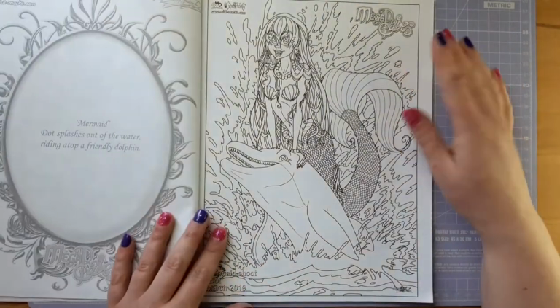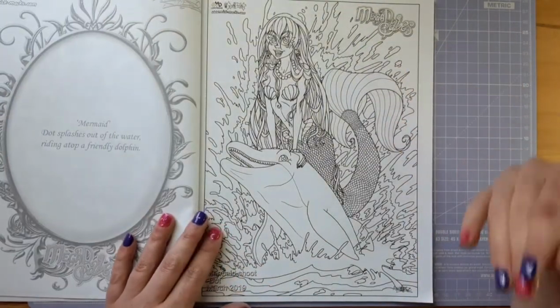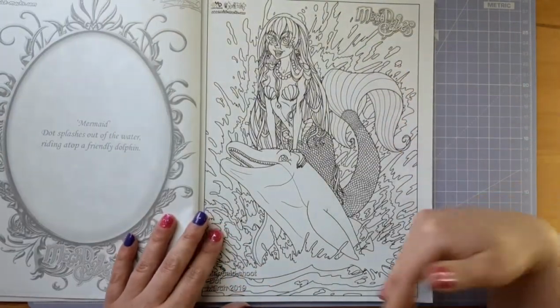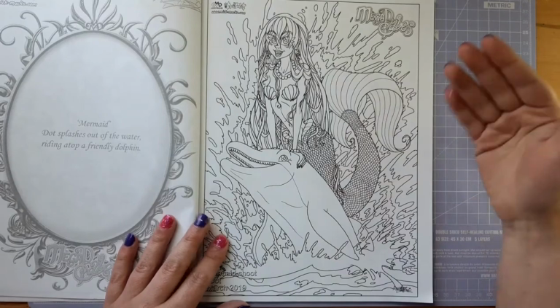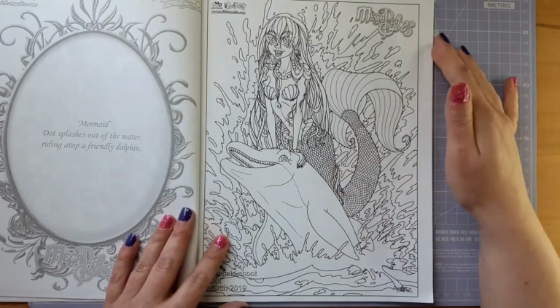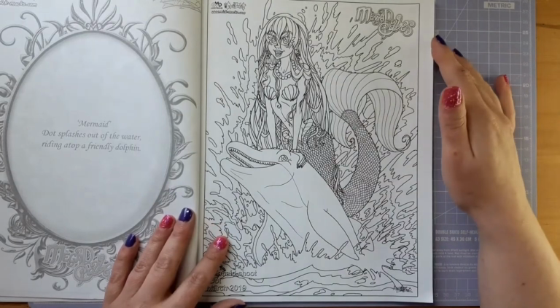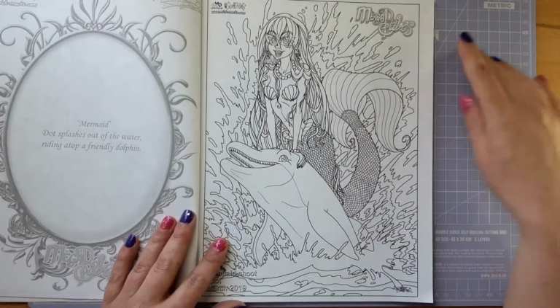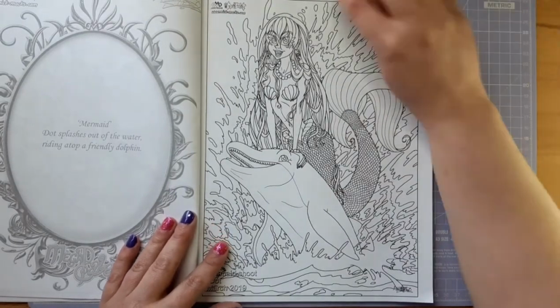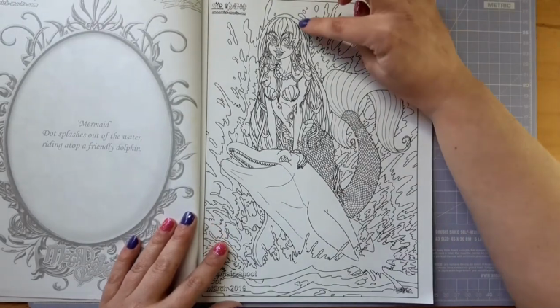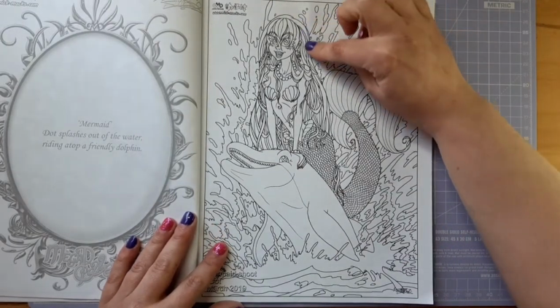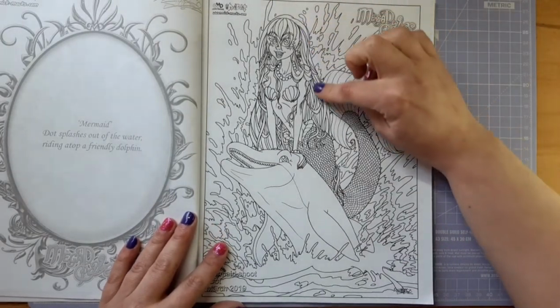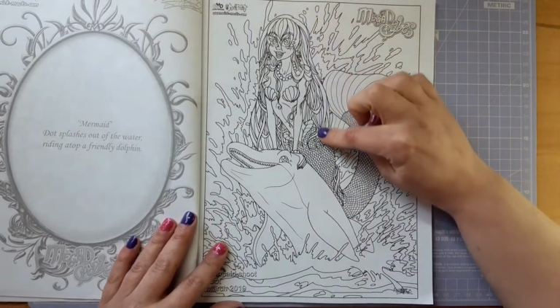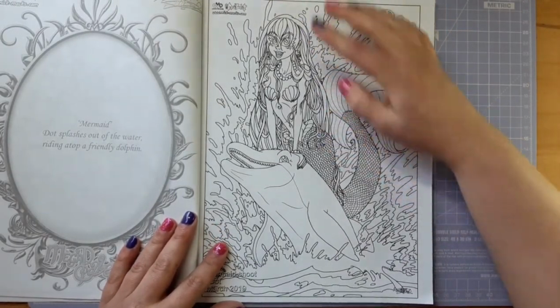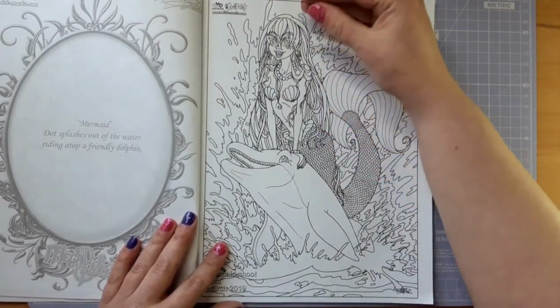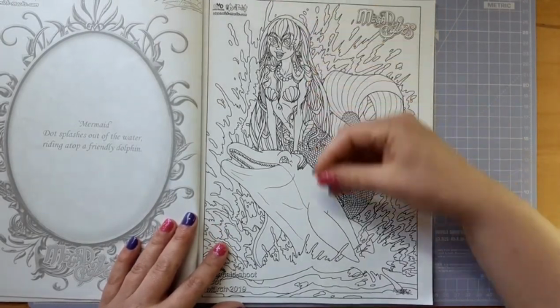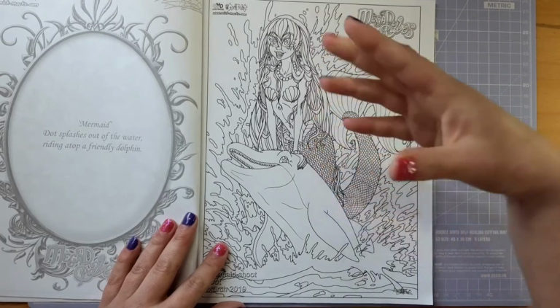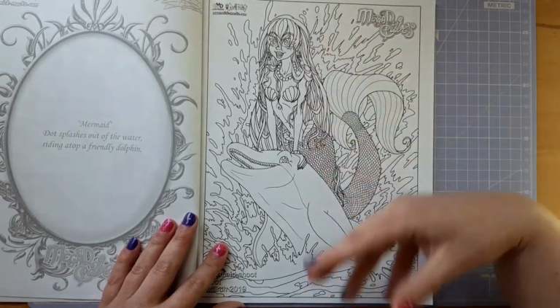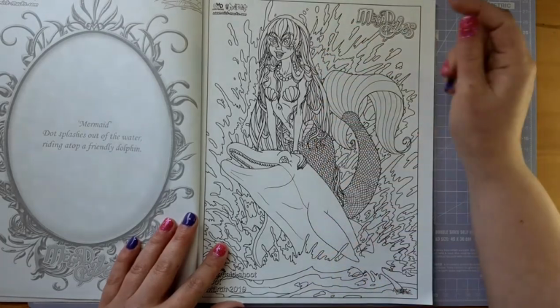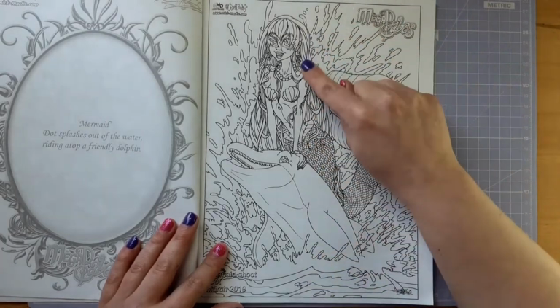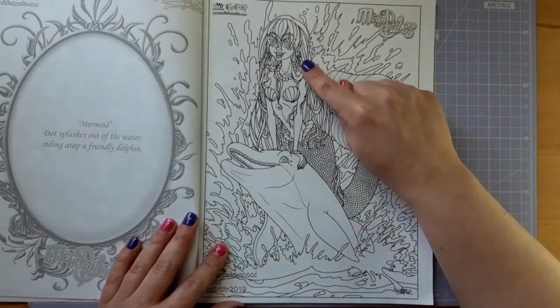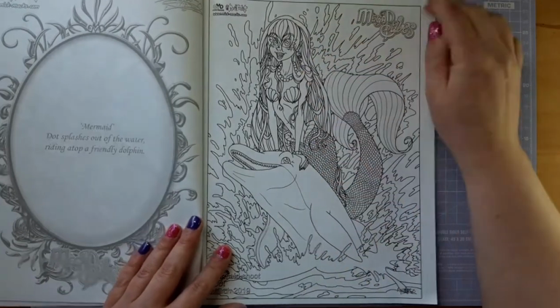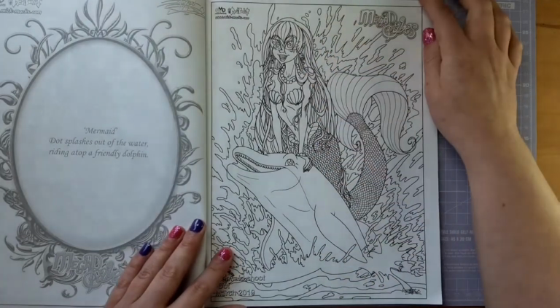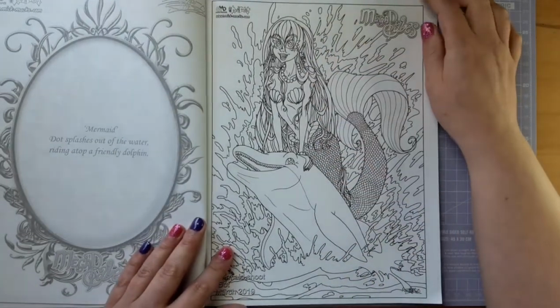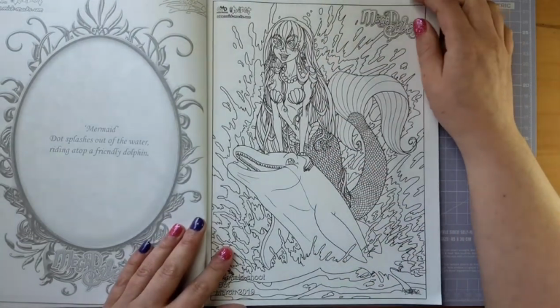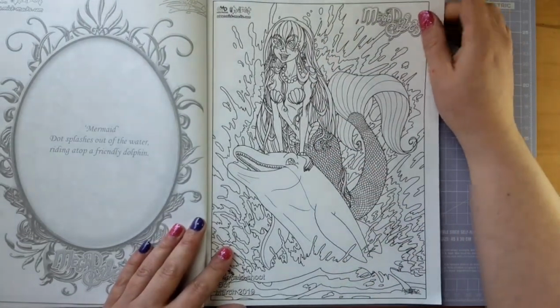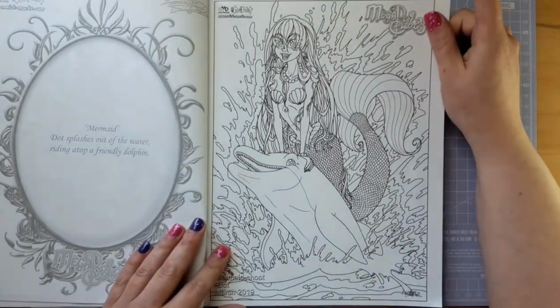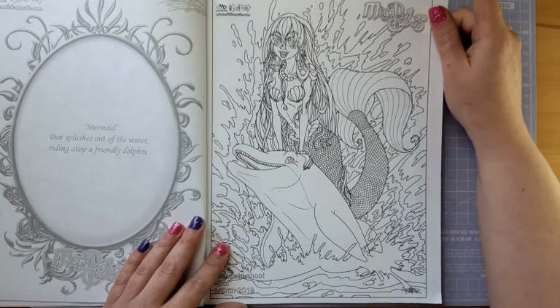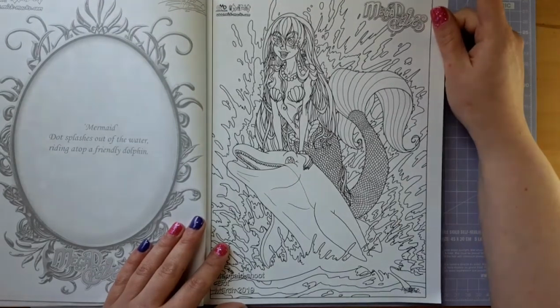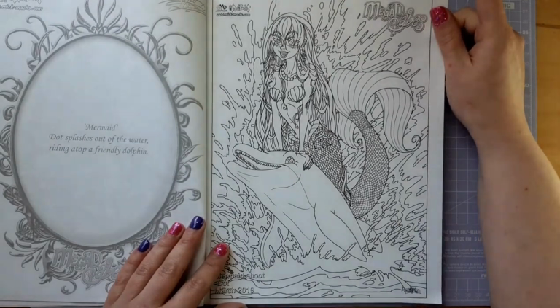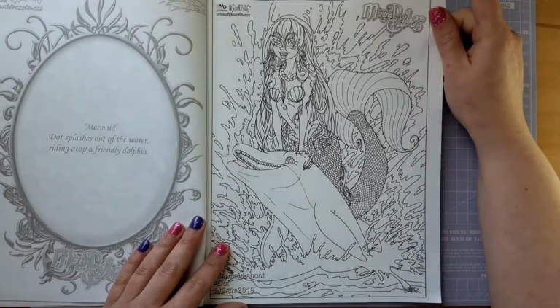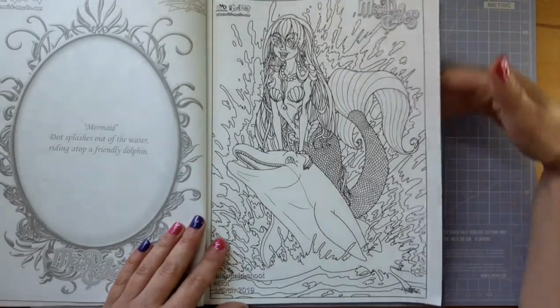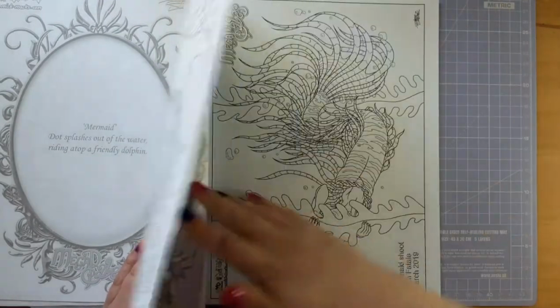Here is Dot coming out of the water on her dolphin friend. I love how her hair really does look like it's wet — it looks heavy and it's draping down. She's got little fish bone earrings. Very very cool. Love this image.